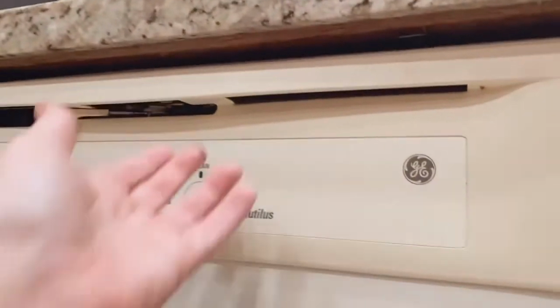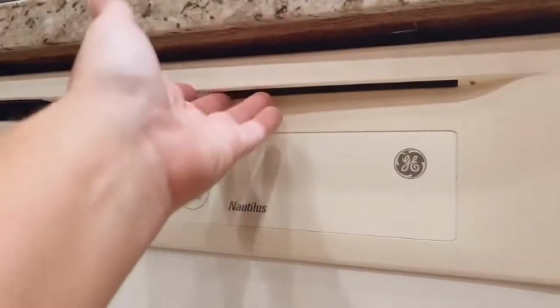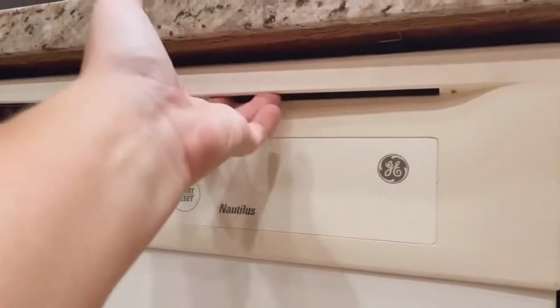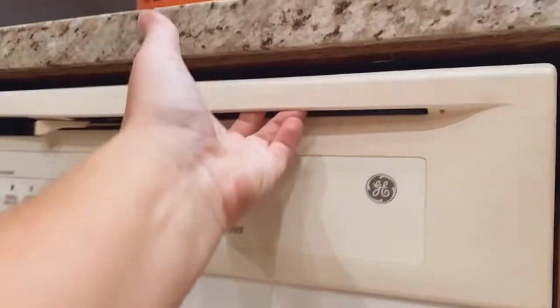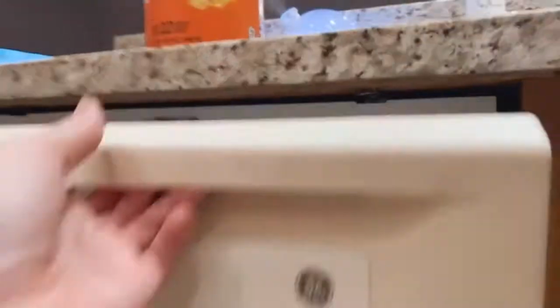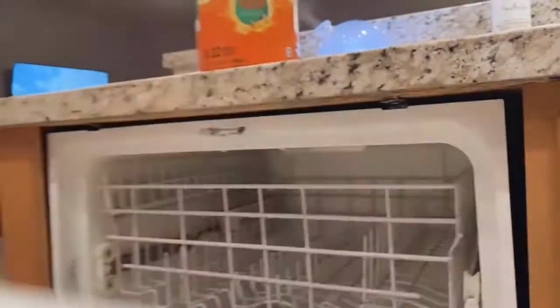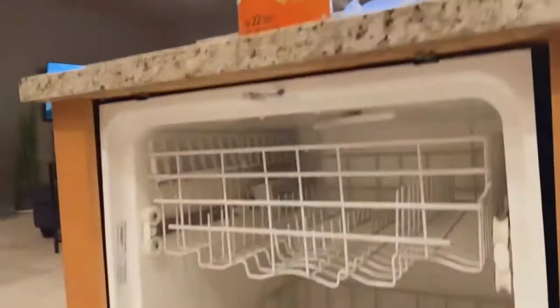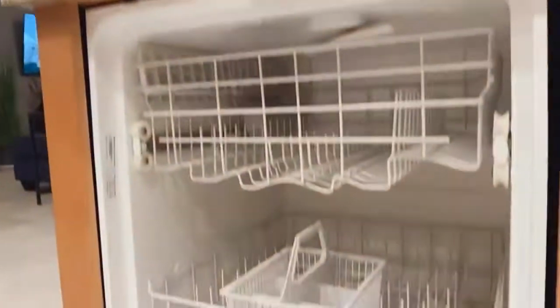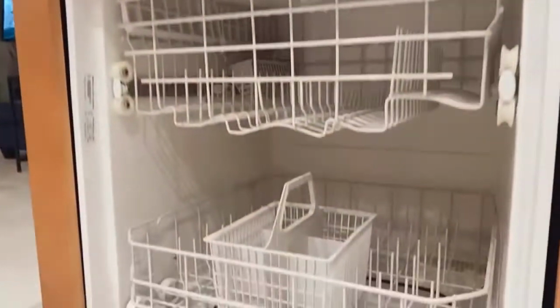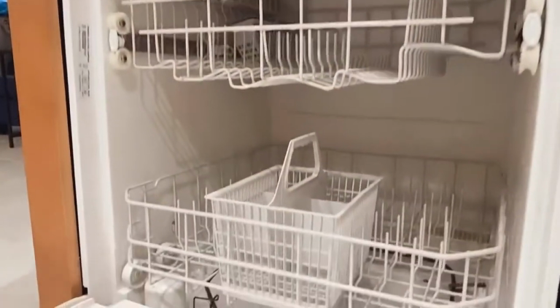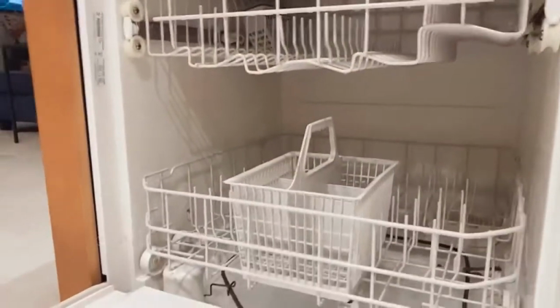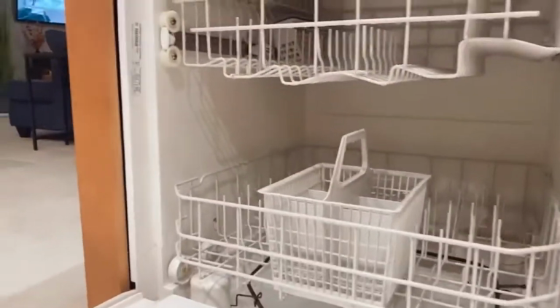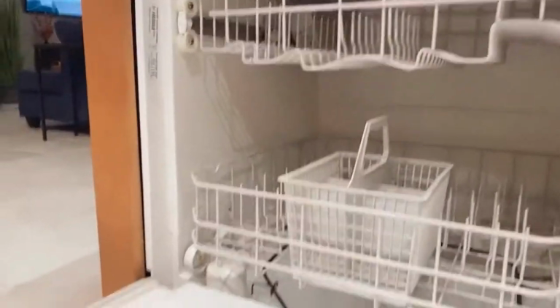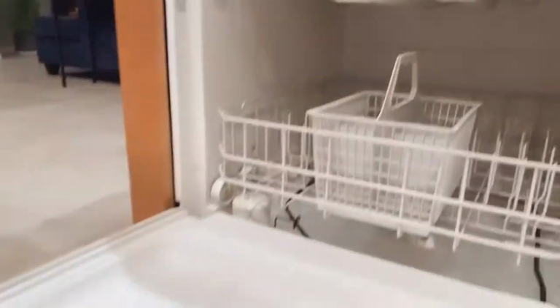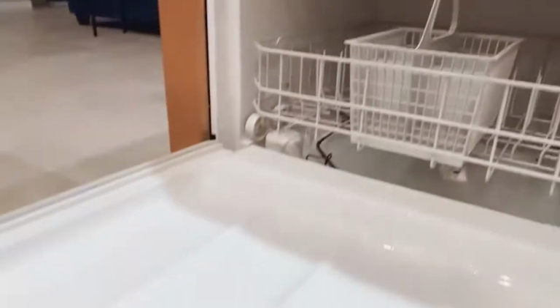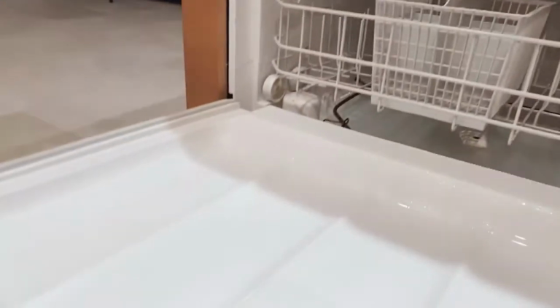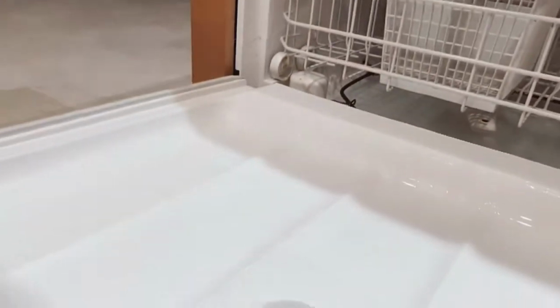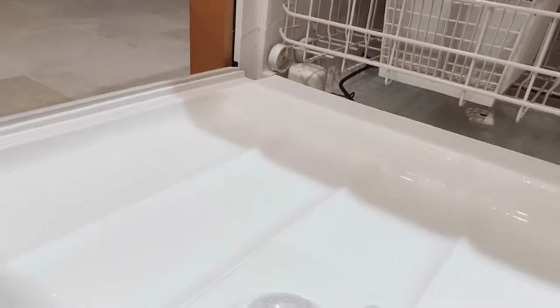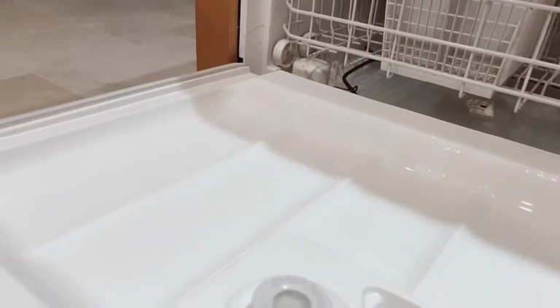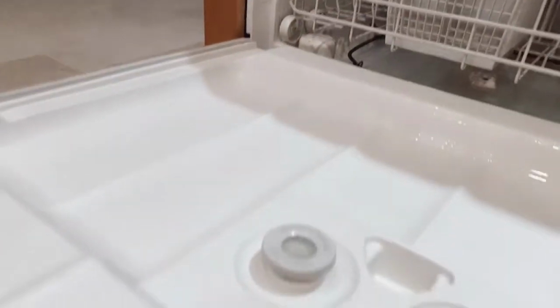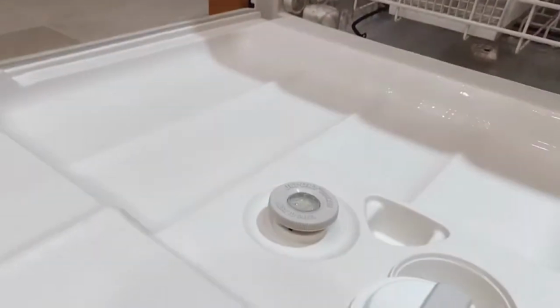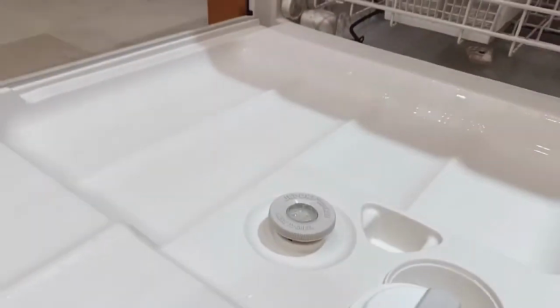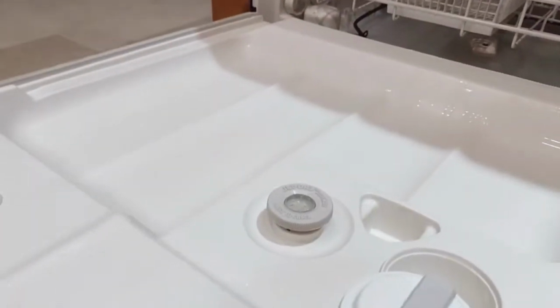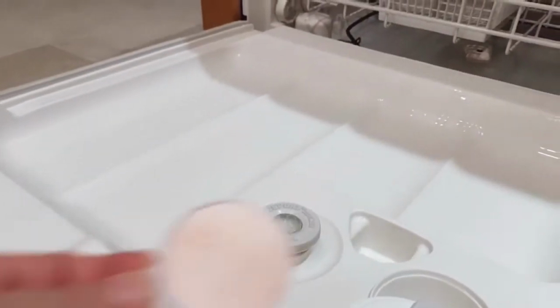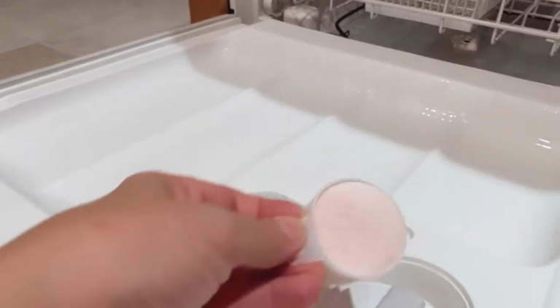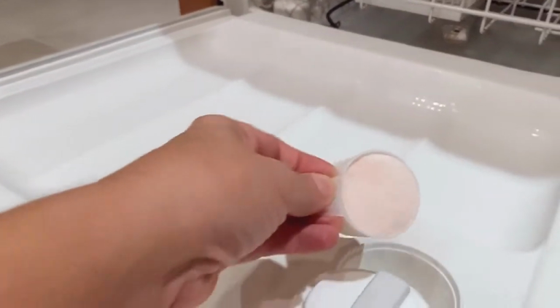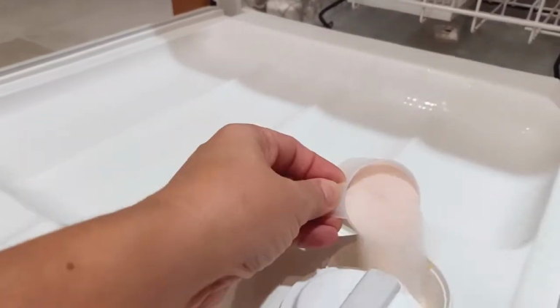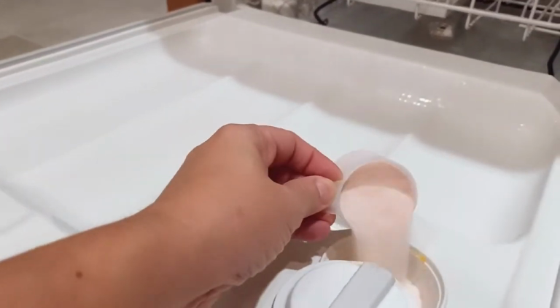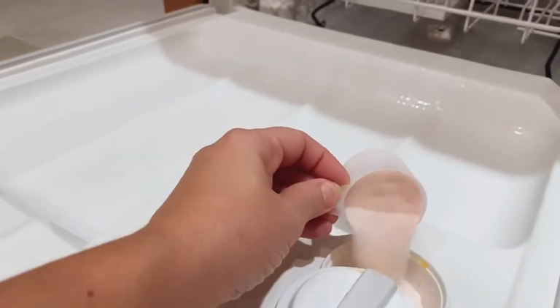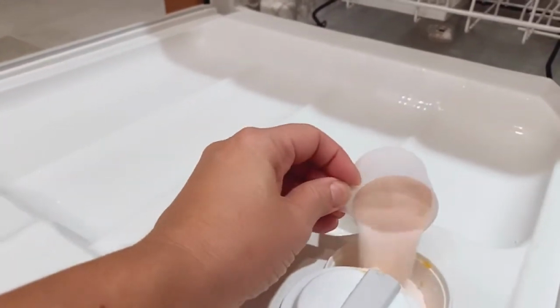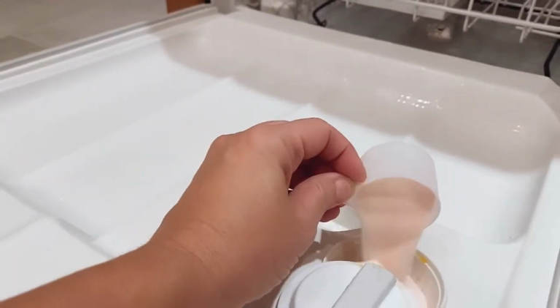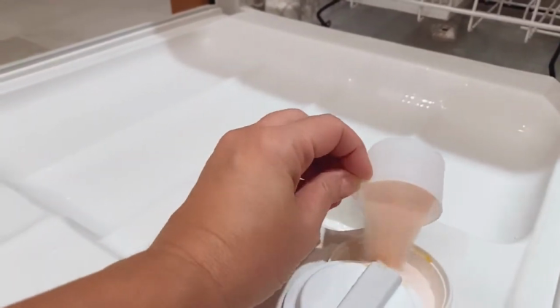Then you want to start your dishwasher and let it run for just a couple of minutes to get some water at the bottom of the basin. Then you'll add one scoop of Tang into the detergent dispenser and close that up.